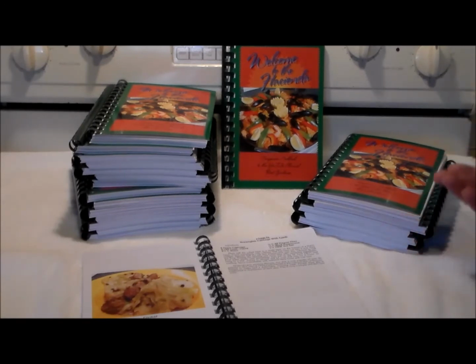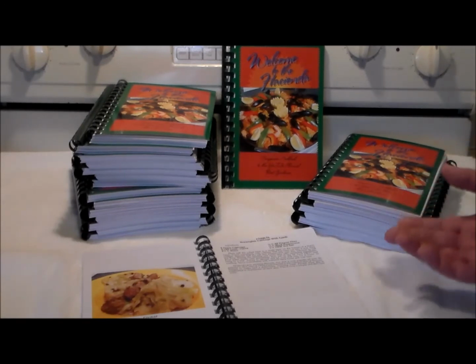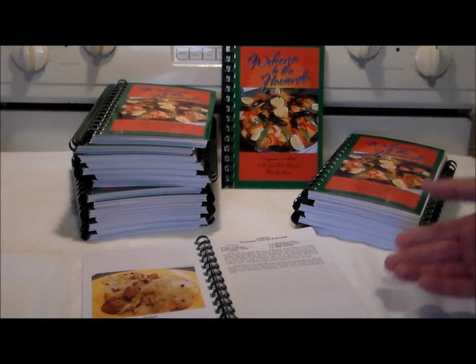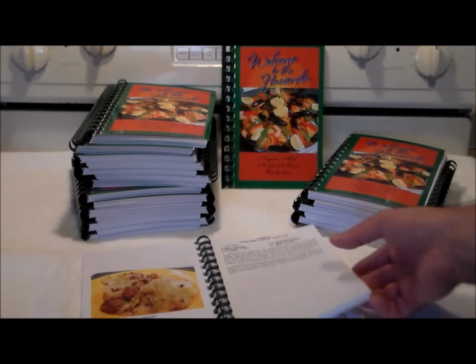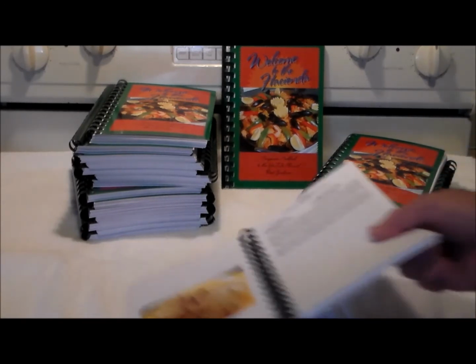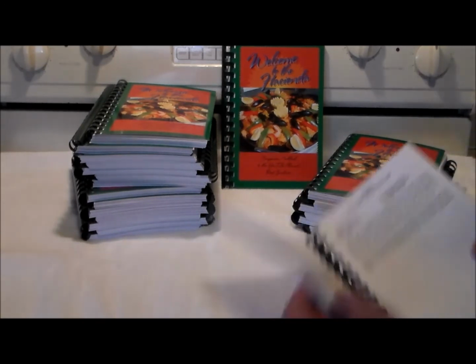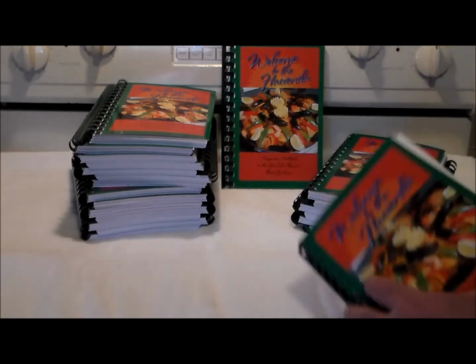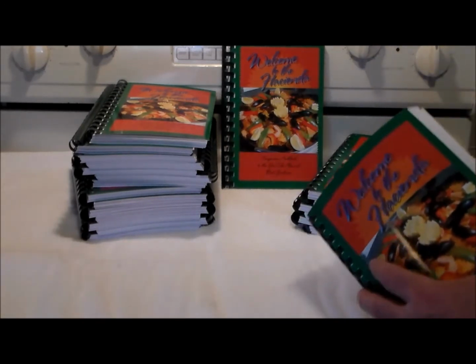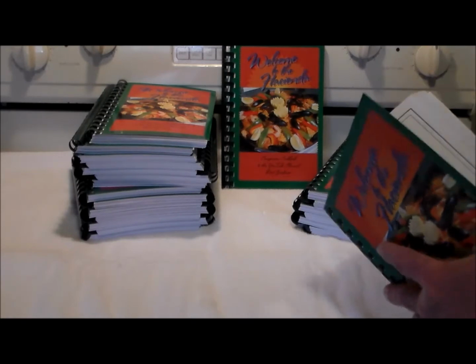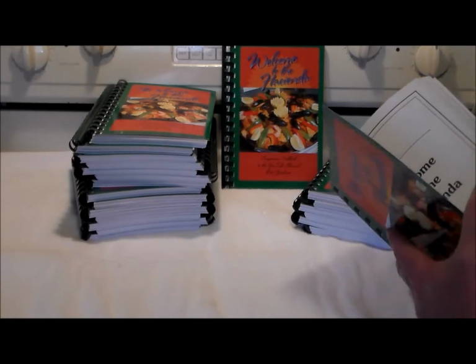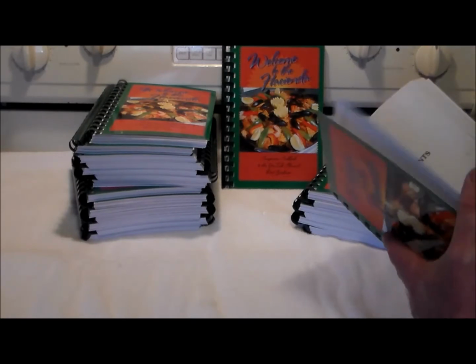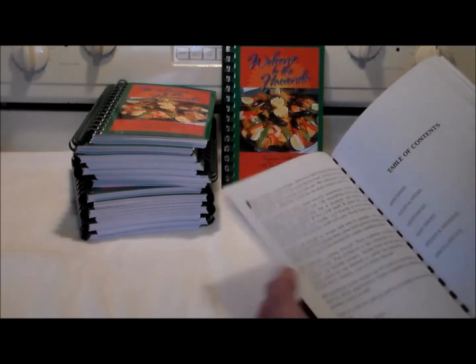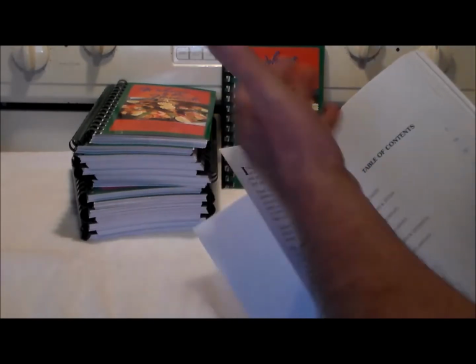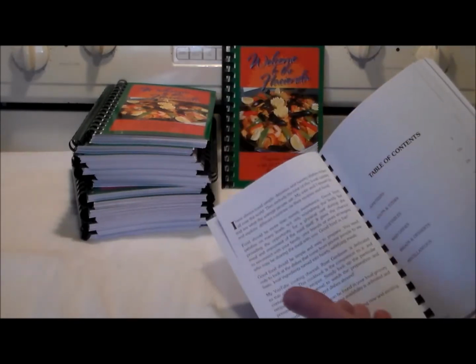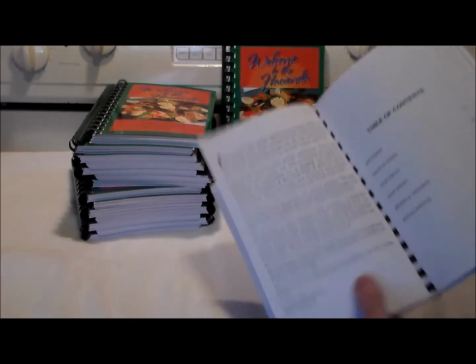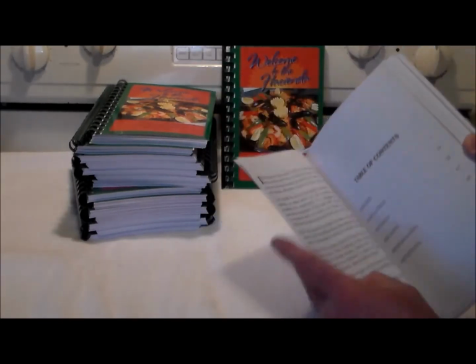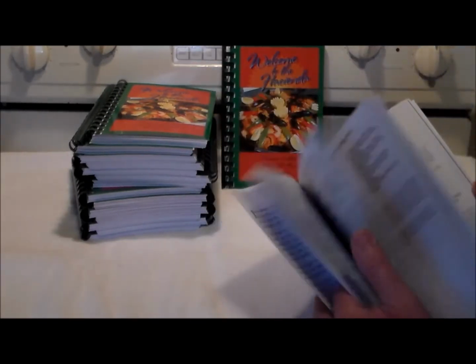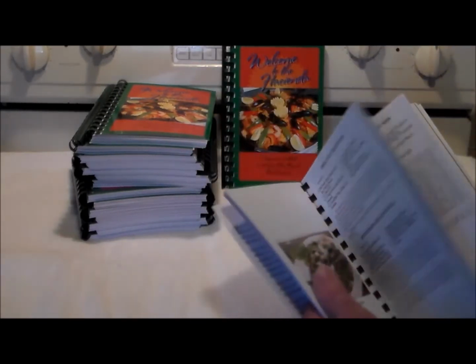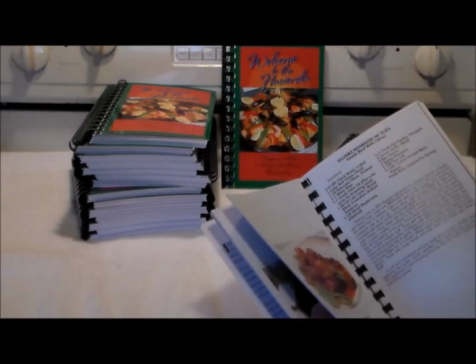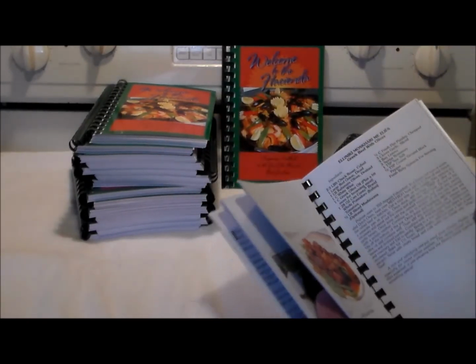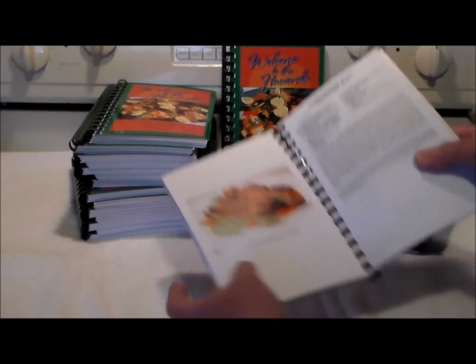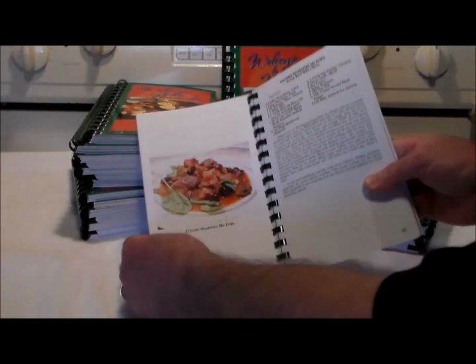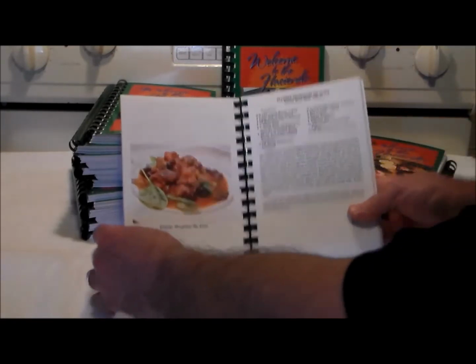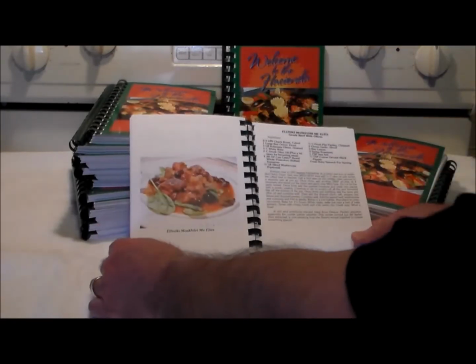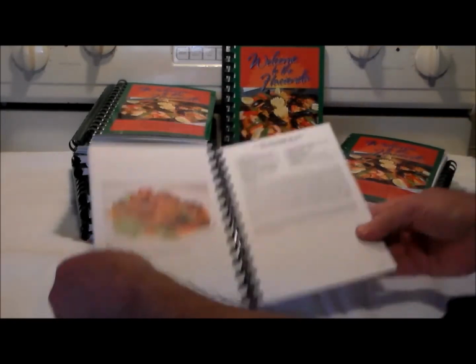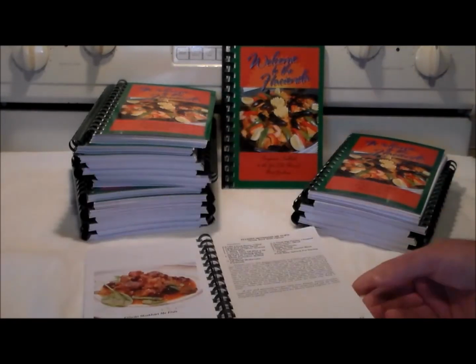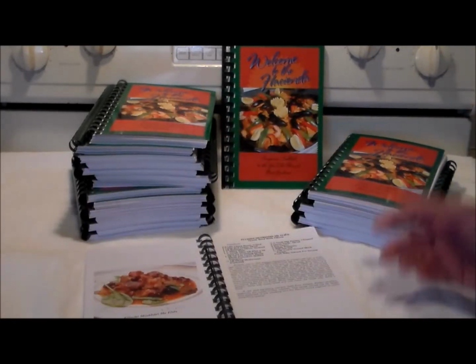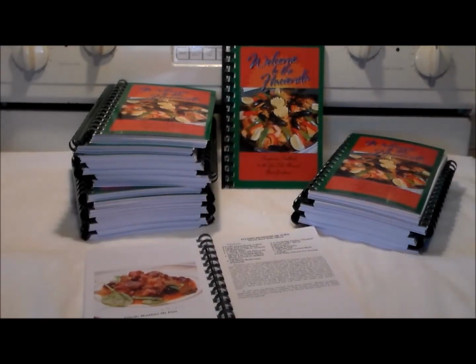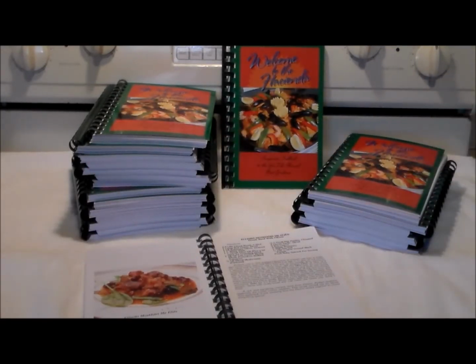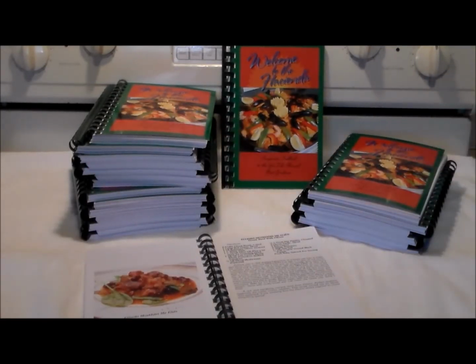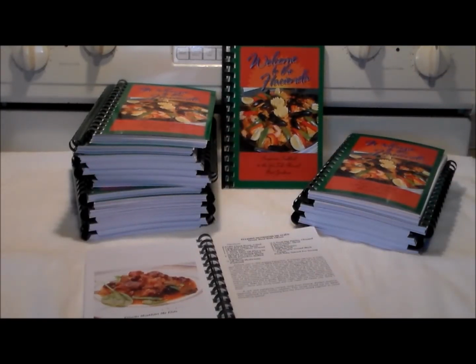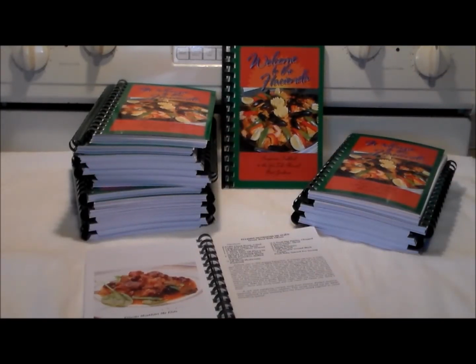It's absolutely fantastic. It's got my introduction in here, which explains the reason for the book, along with all kinds of good recipes. So how do you get your hands on one?